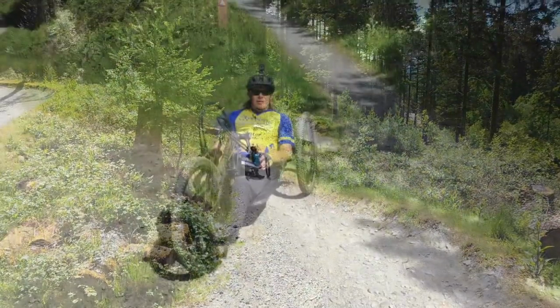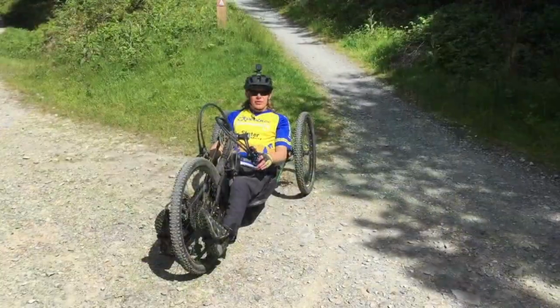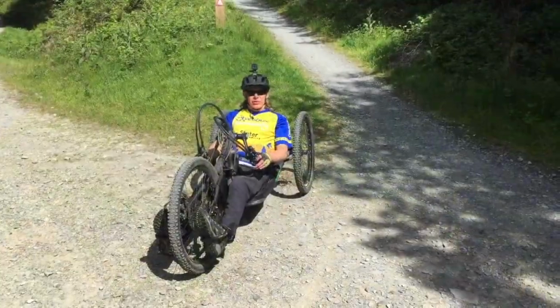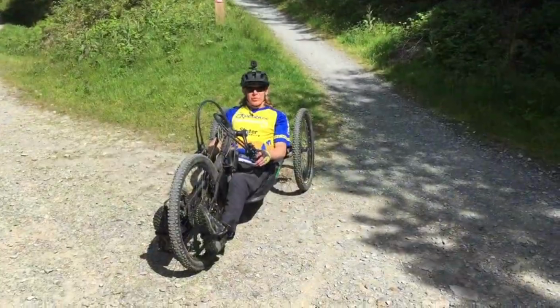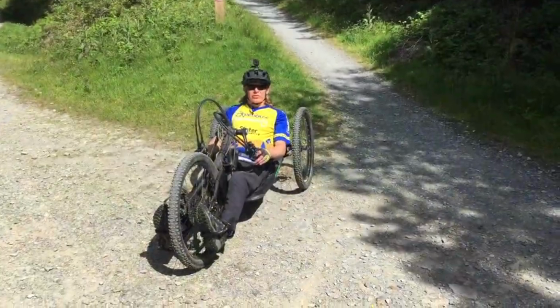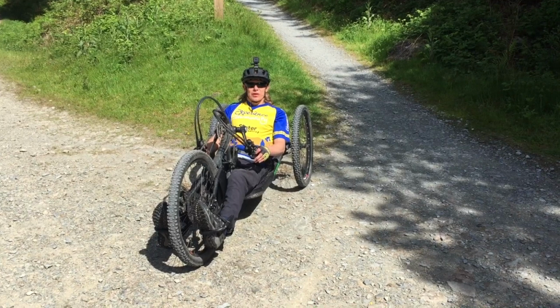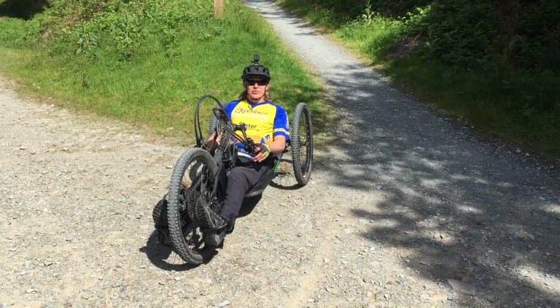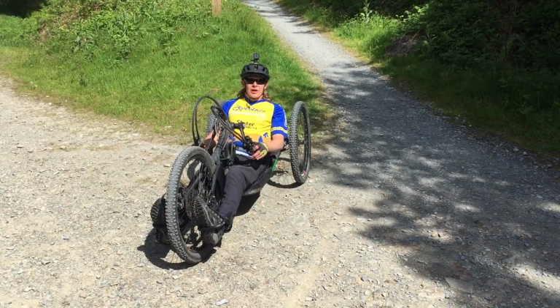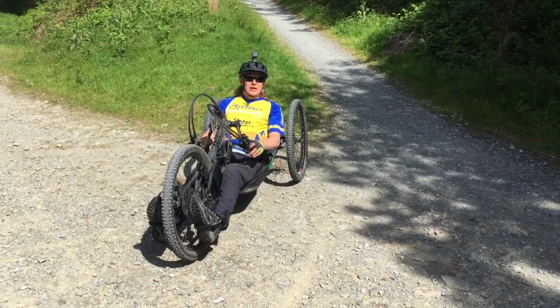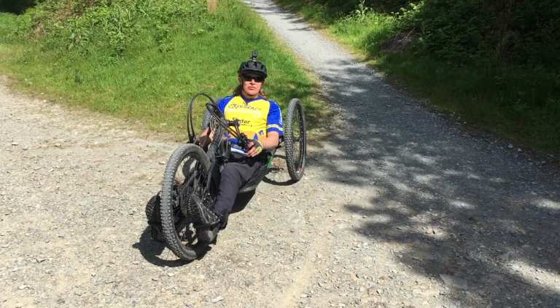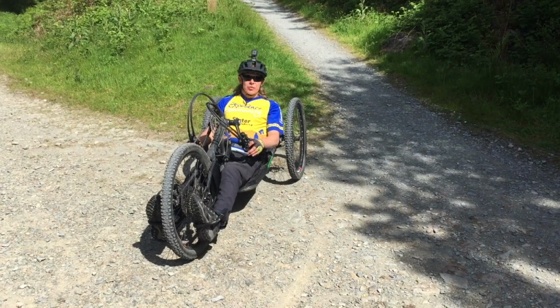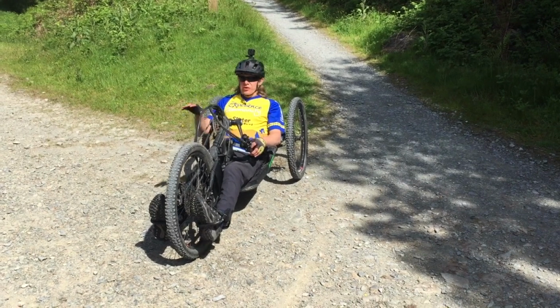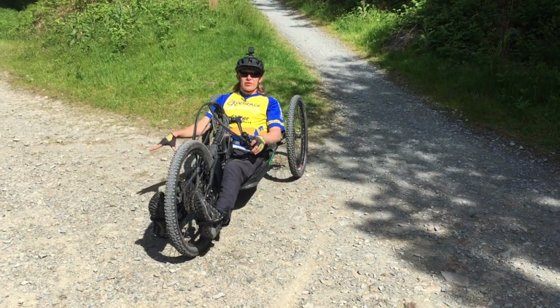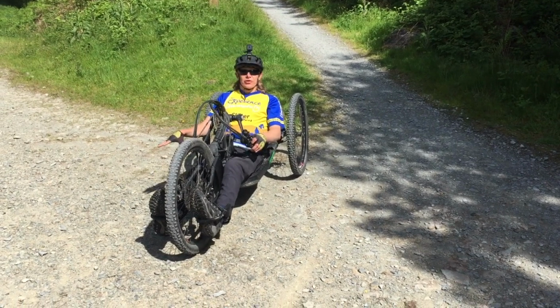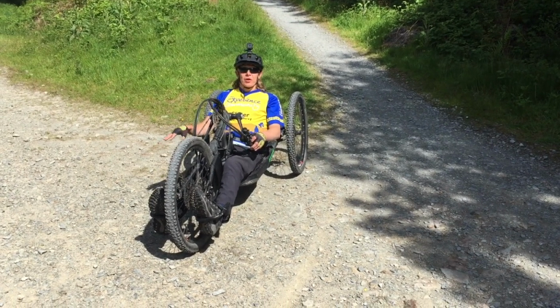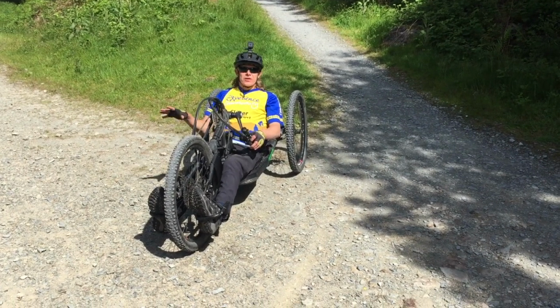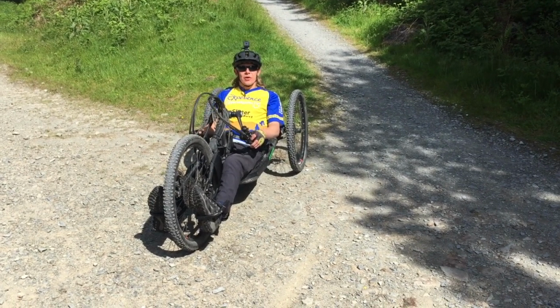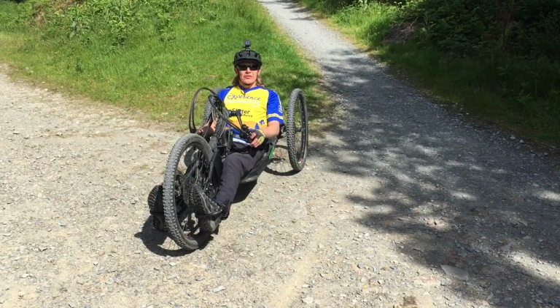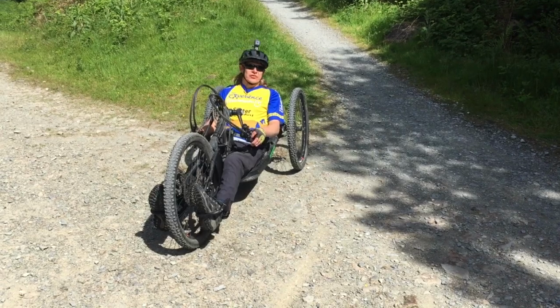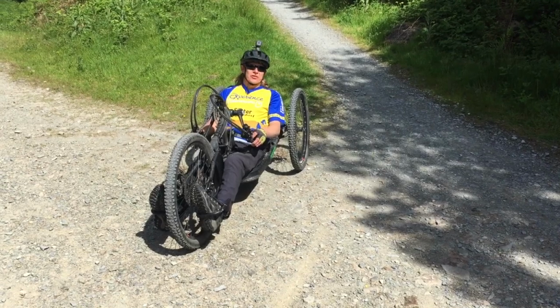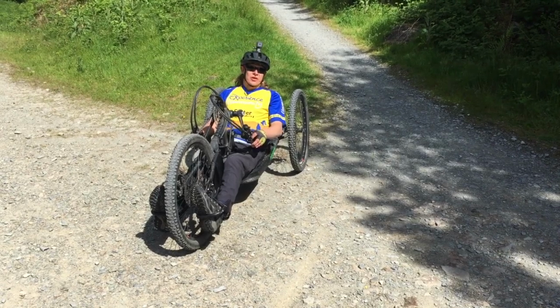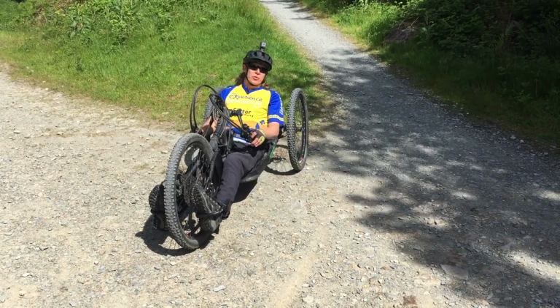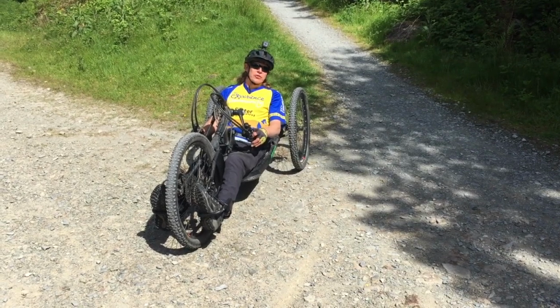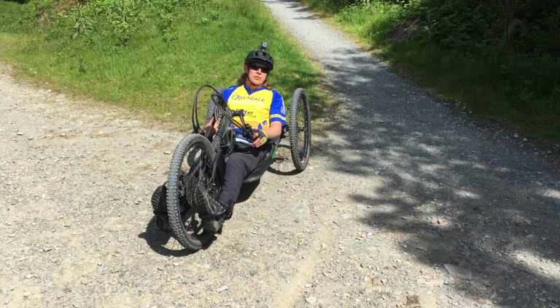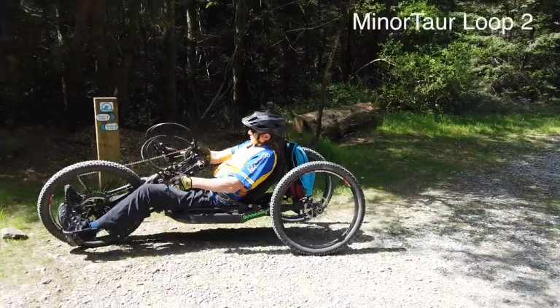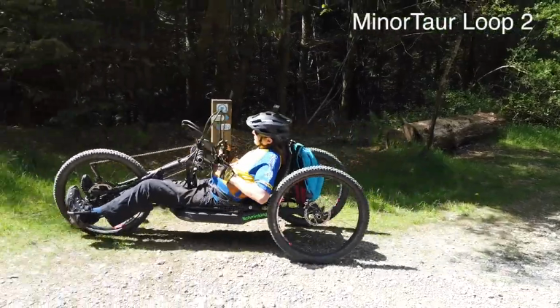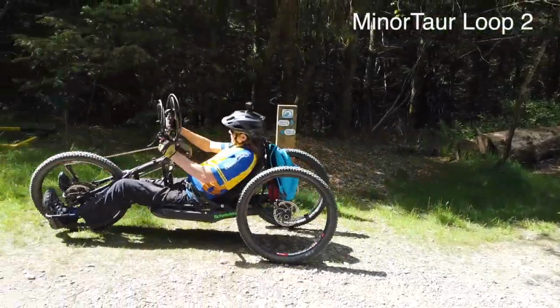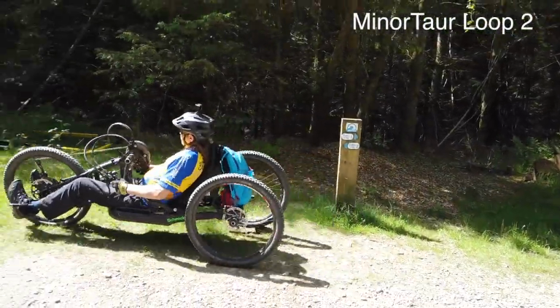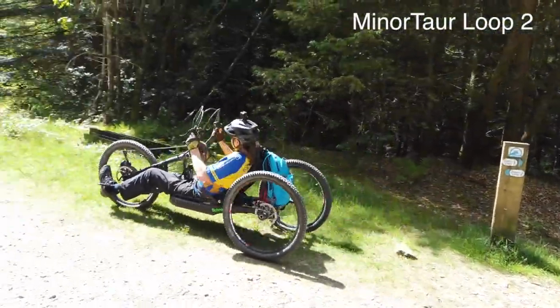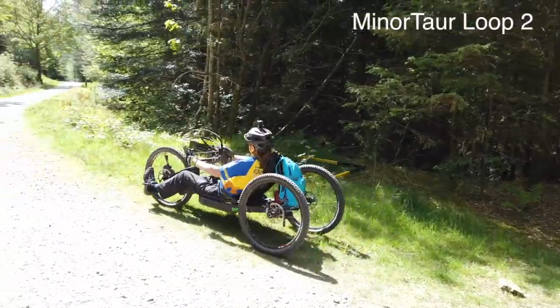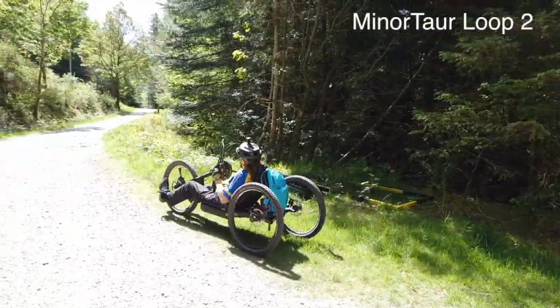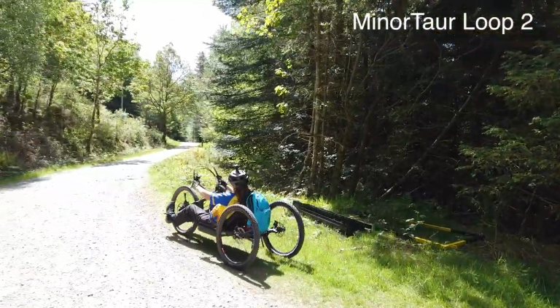The Minotaur trail is broken into three loops and at the end of each loop you come to a fire trail where you can cut back to the visitor centre should you wish to do so. But we're going to carry on and continue on the second loop.